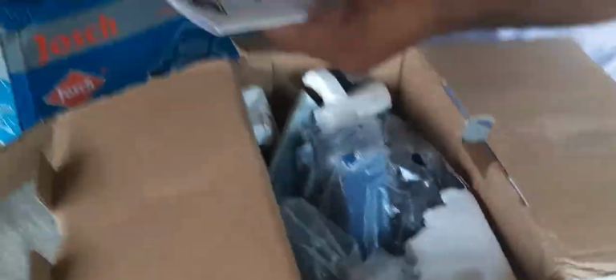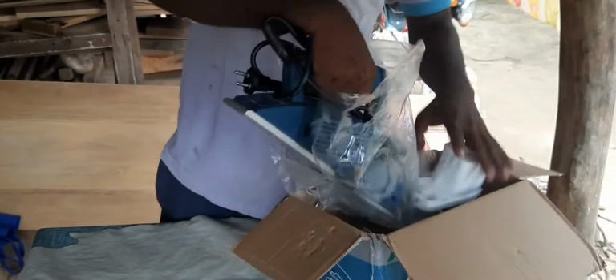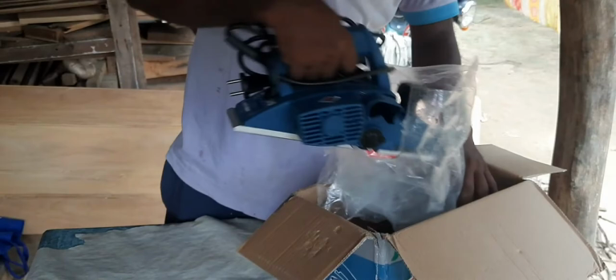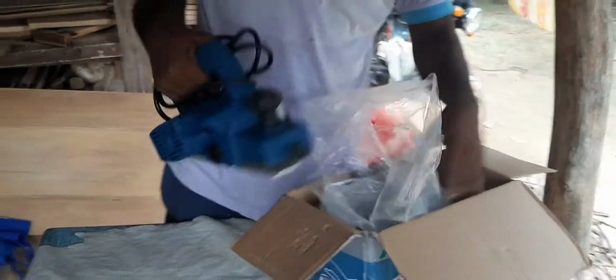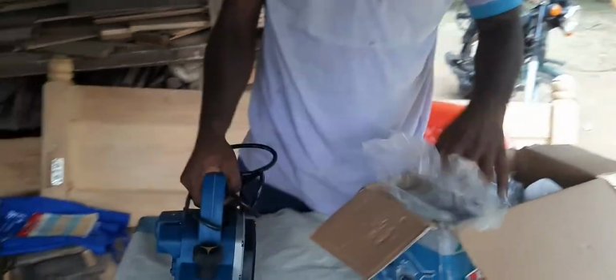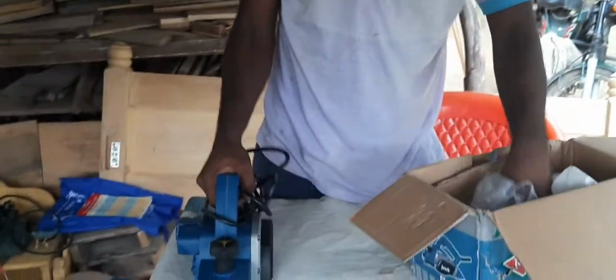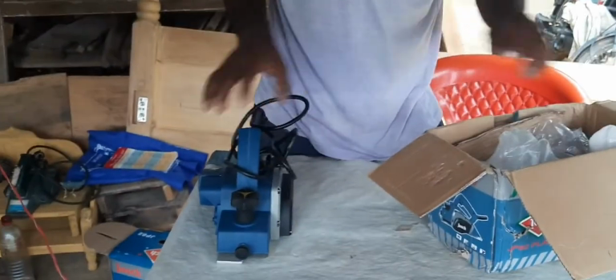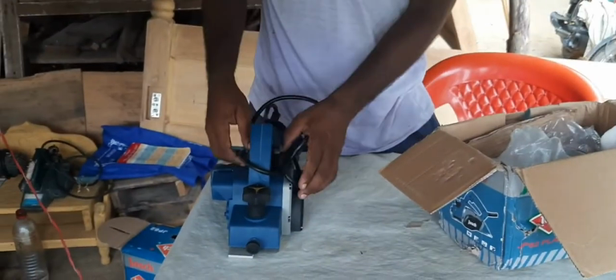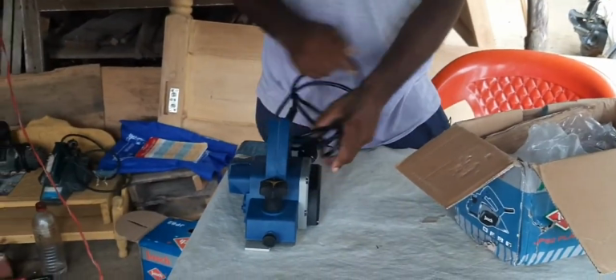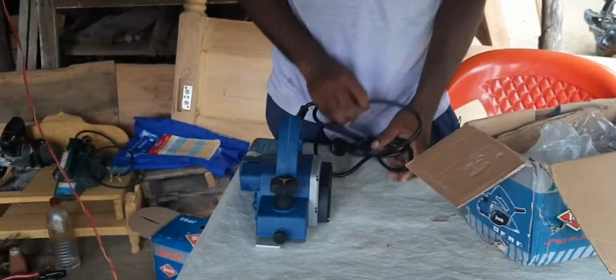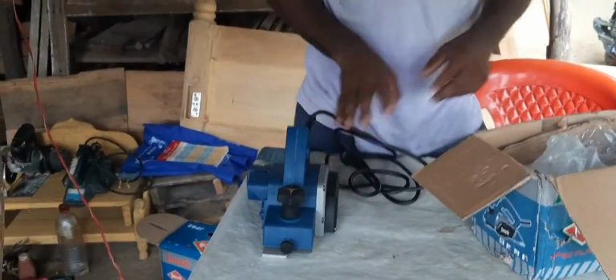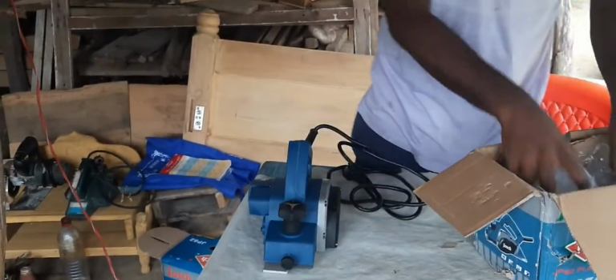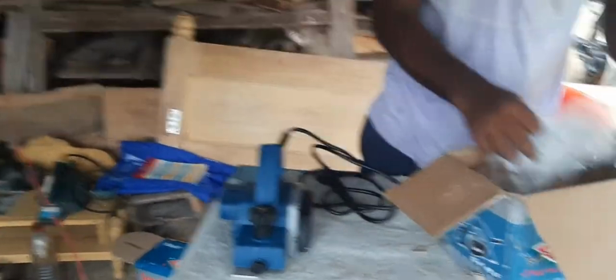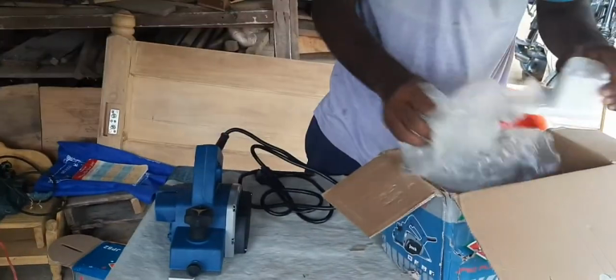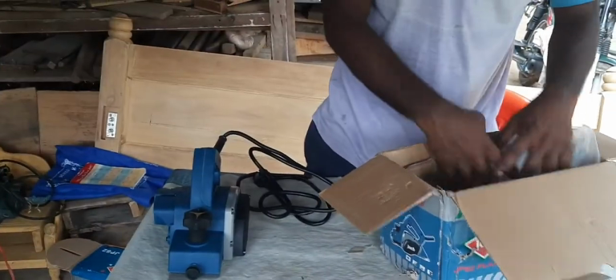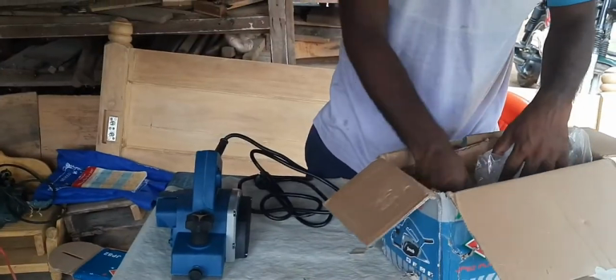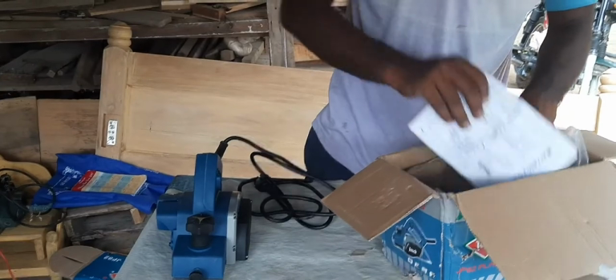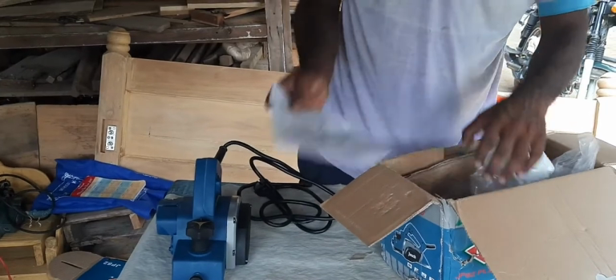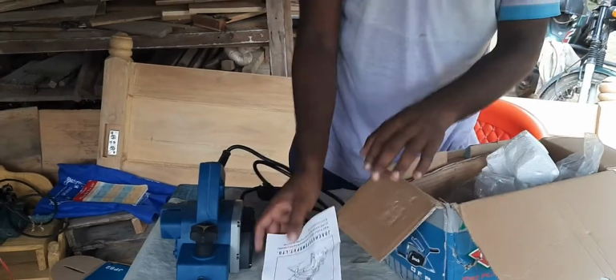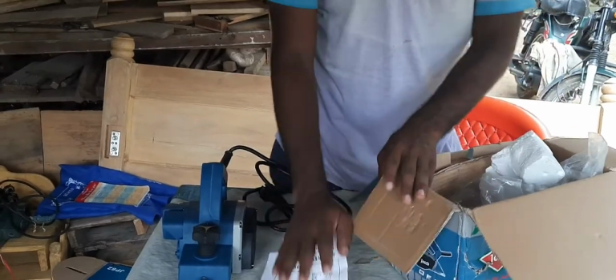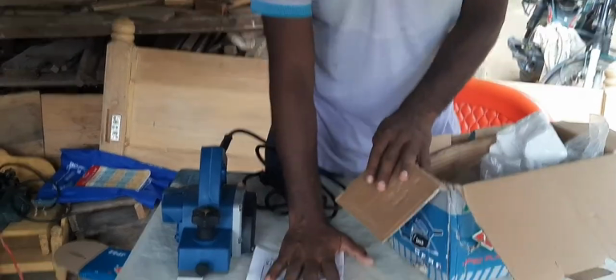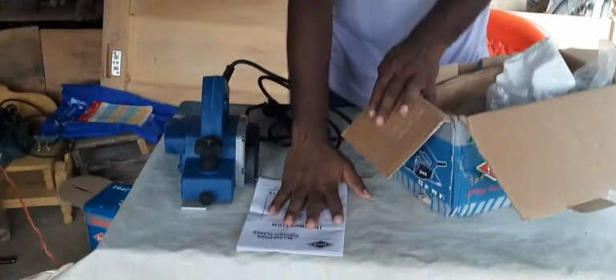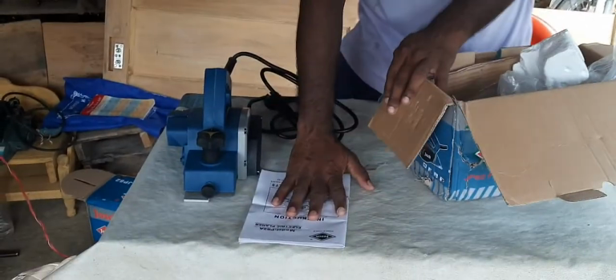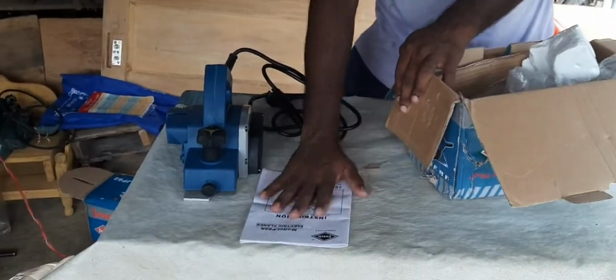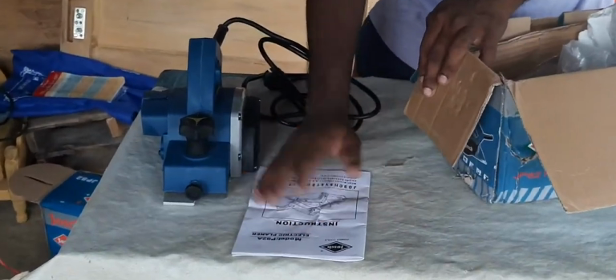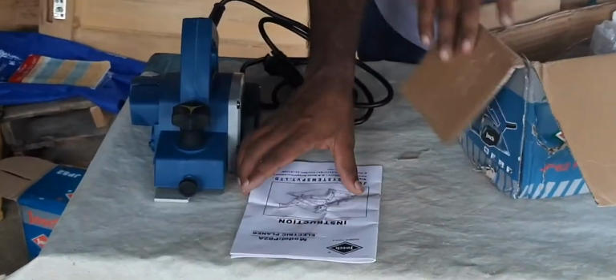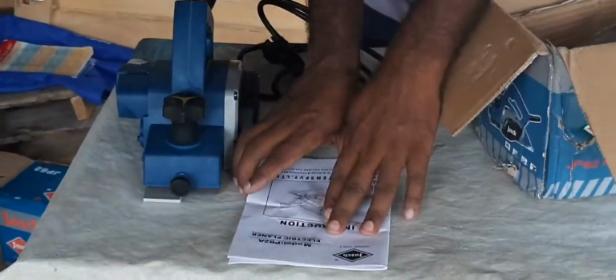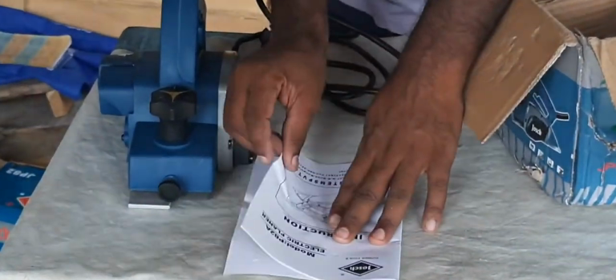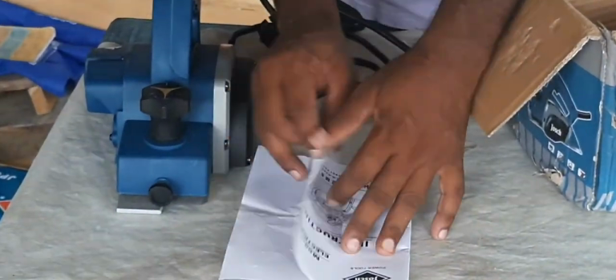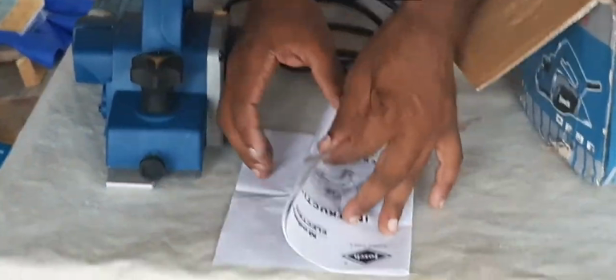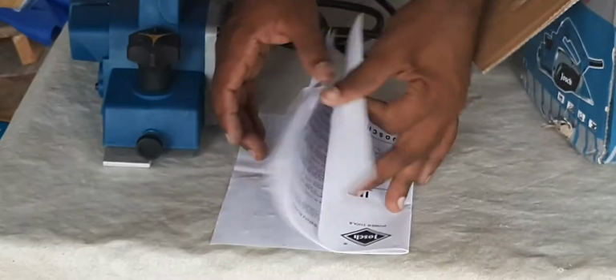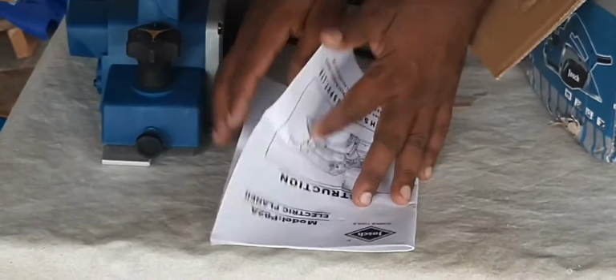Here is the planer machine. The other tools are also available. This is the manual book — you will see how you can understand what you are doing with the machine.